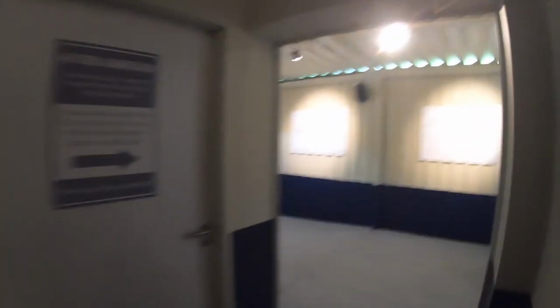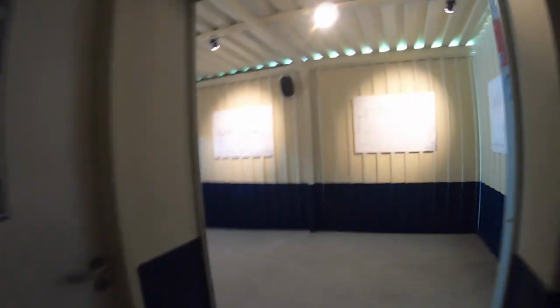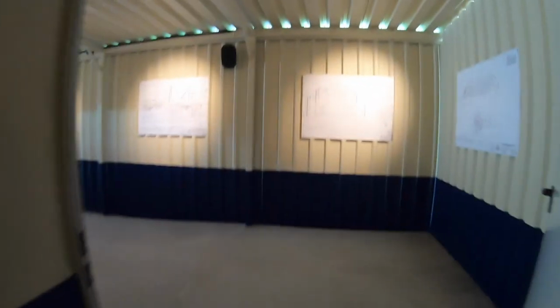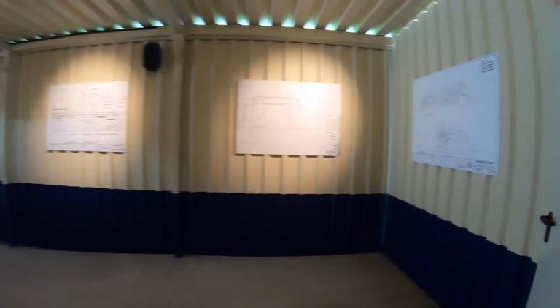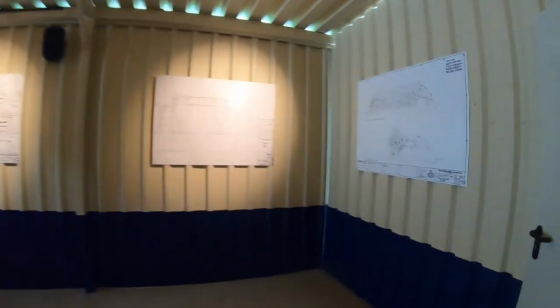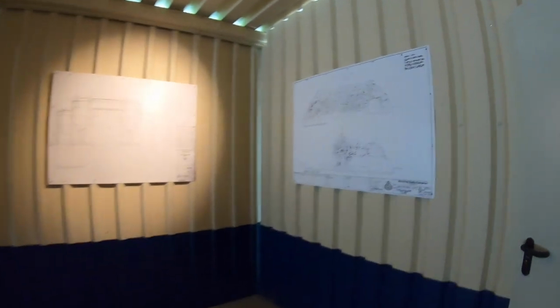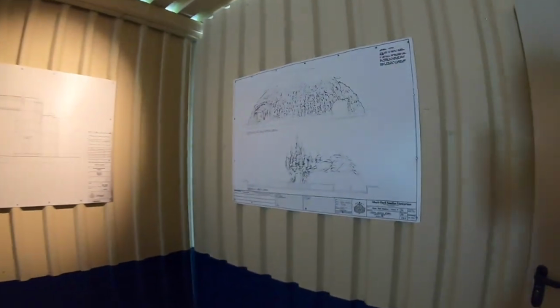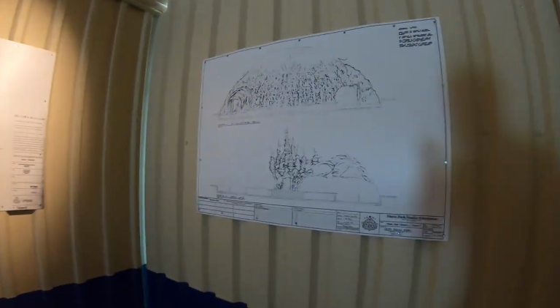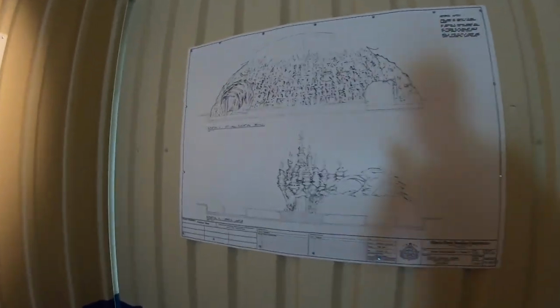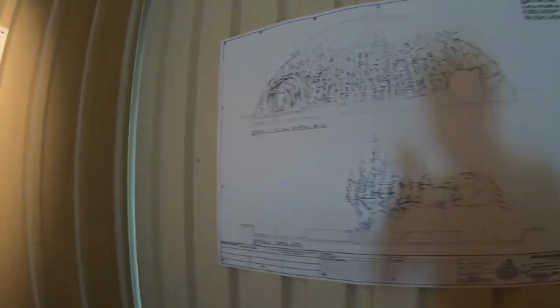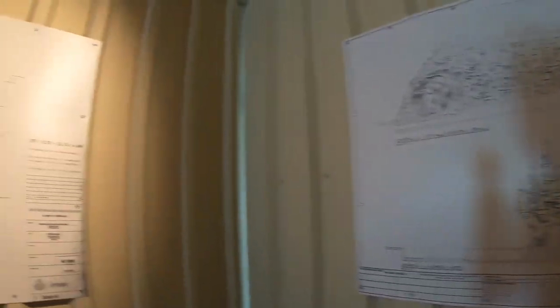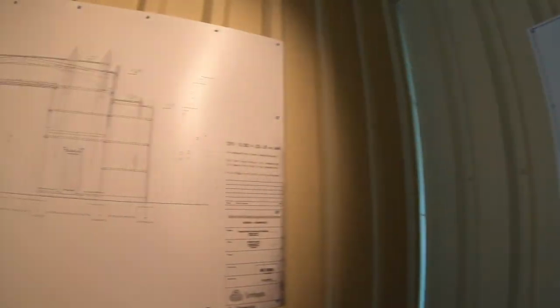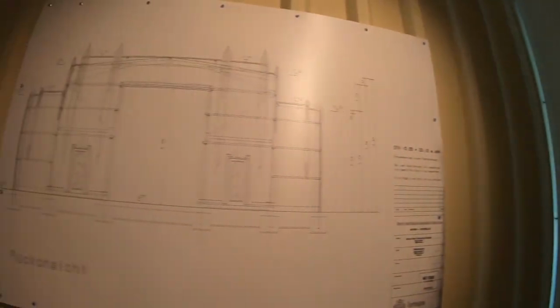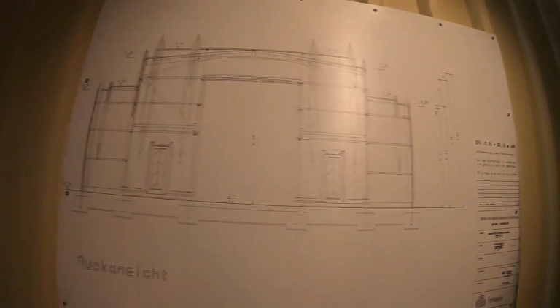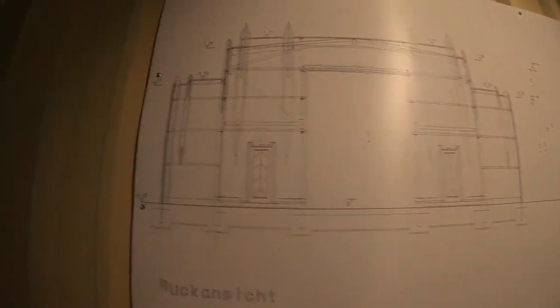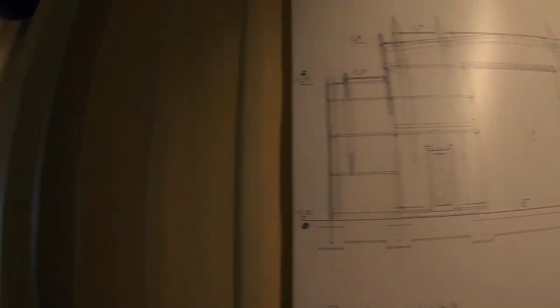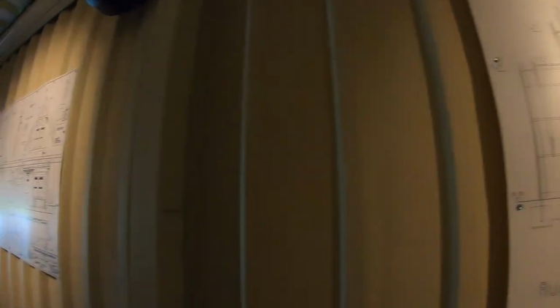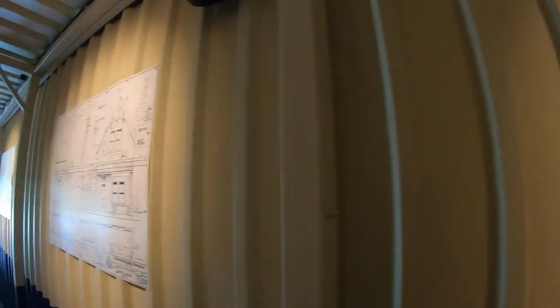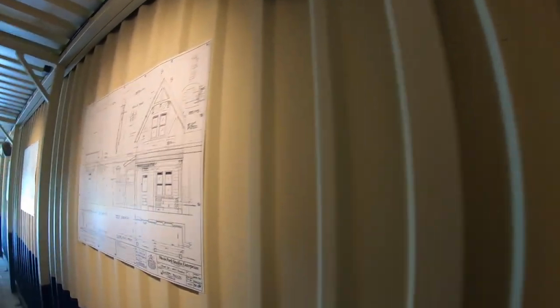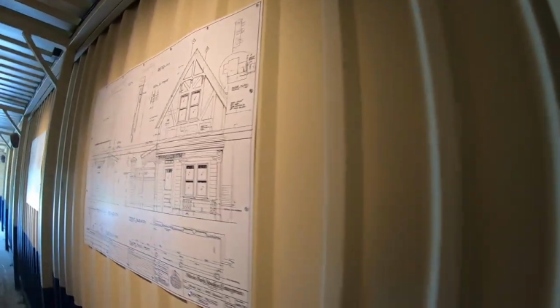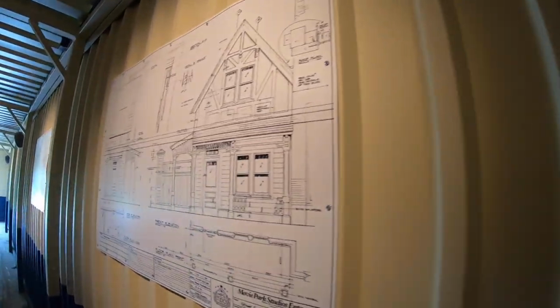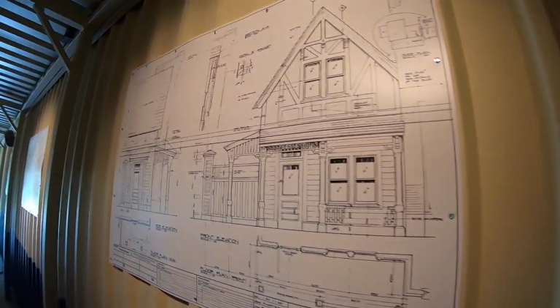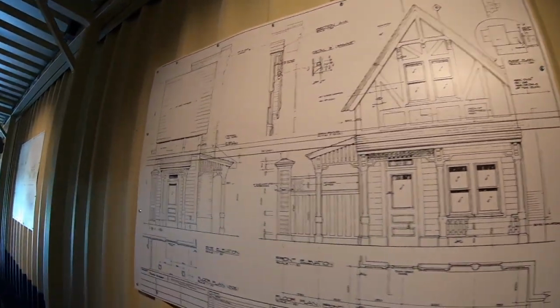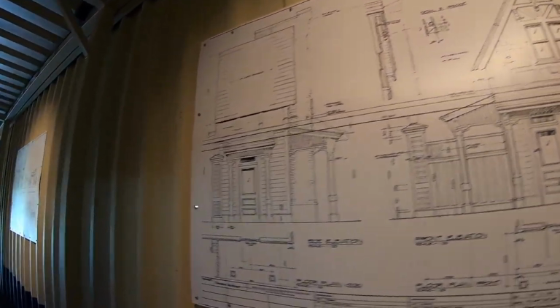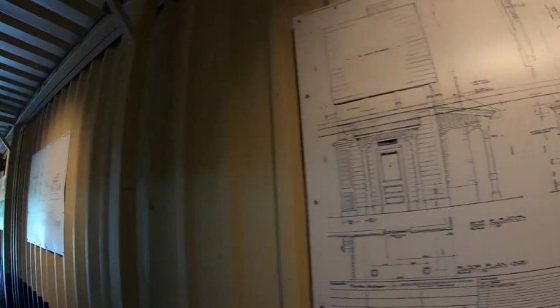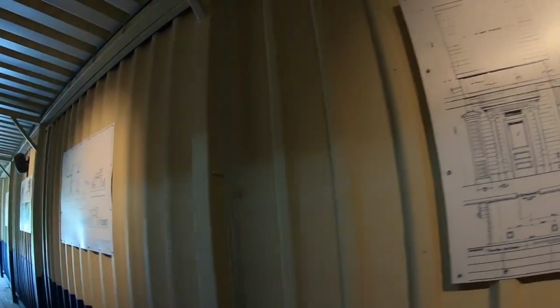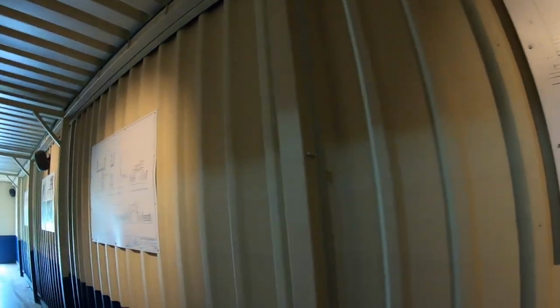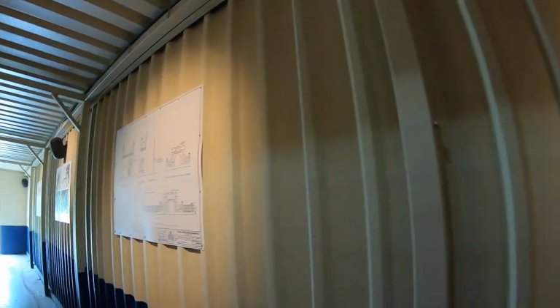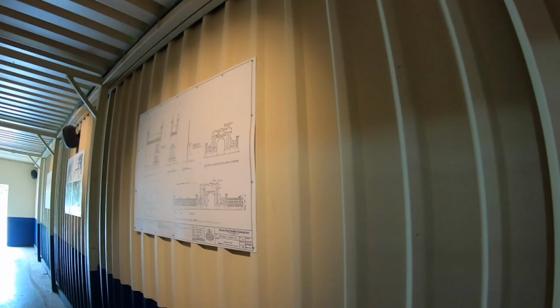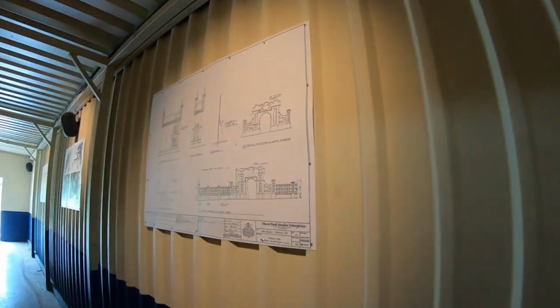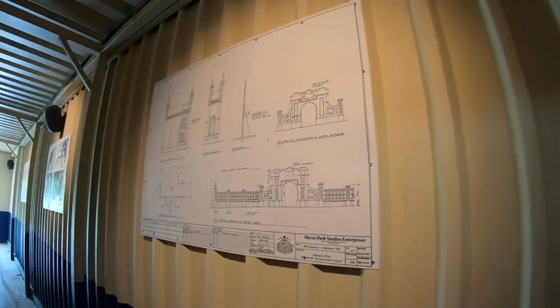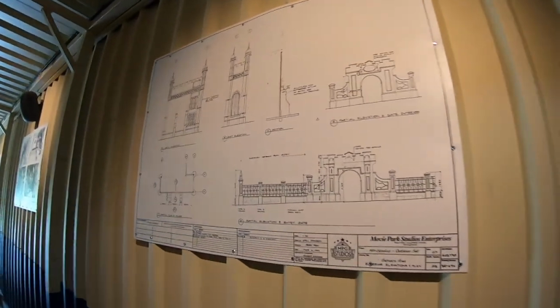Es geht die Treppe nach unten und man kann zum Ausgang laufen, welcher mit ein paar Artworks gestaltet ist, aber sonst nicht so stark thematisiert. Man läuft neben der Bahn entlang und es geht nochmal durch den Shop, welcher auch von Excalibur nebenan verwendet wird.